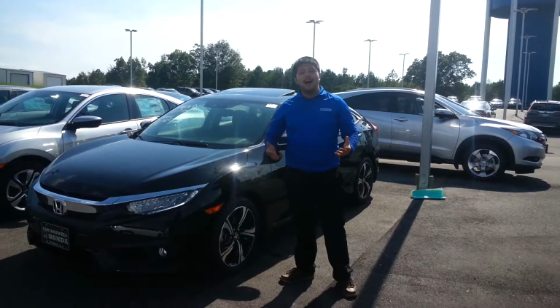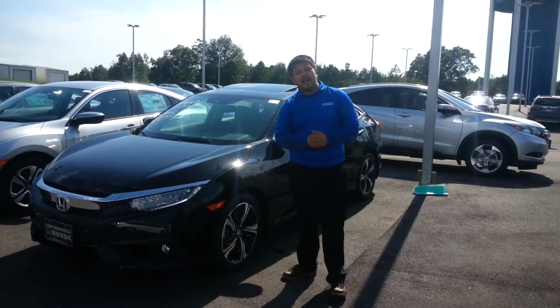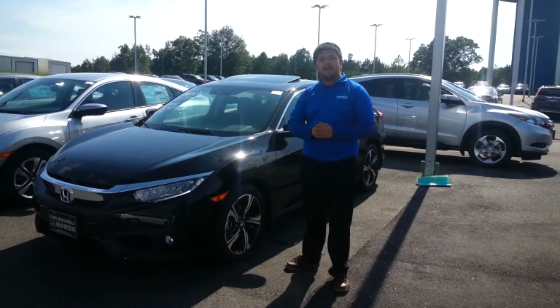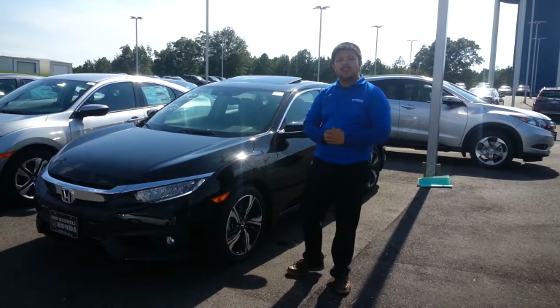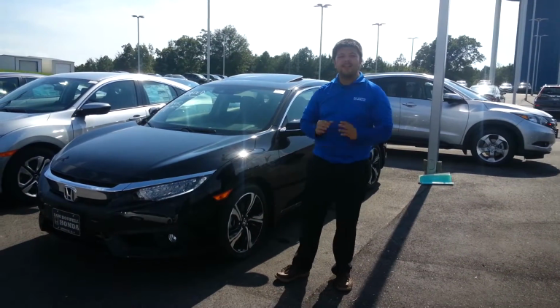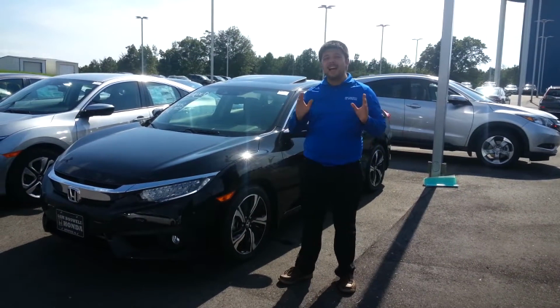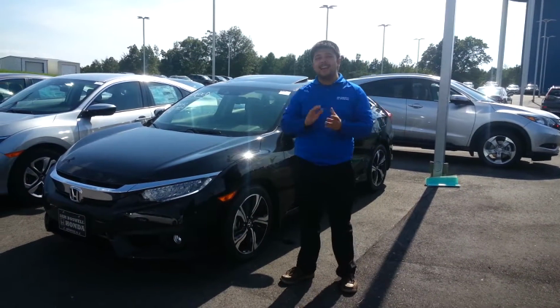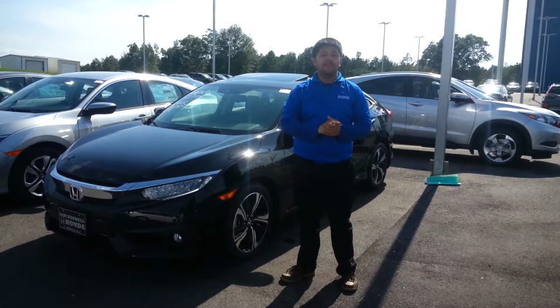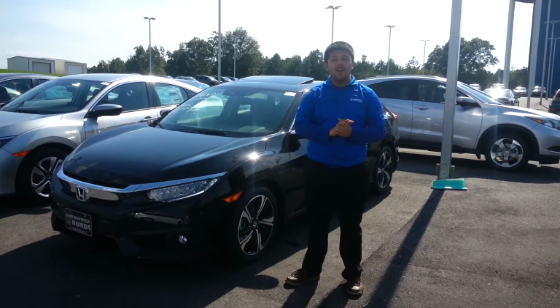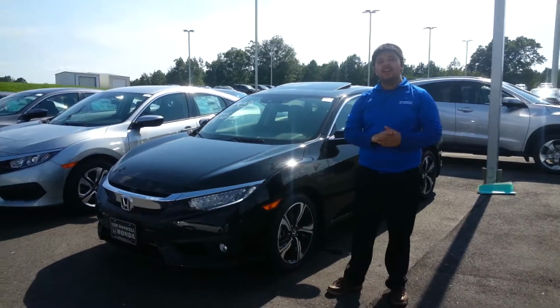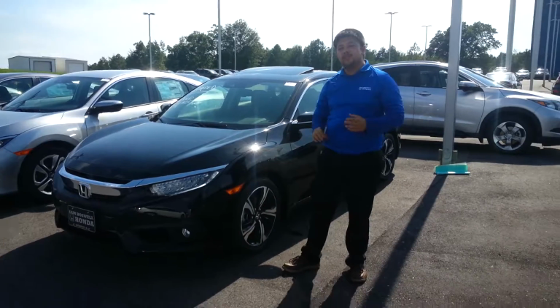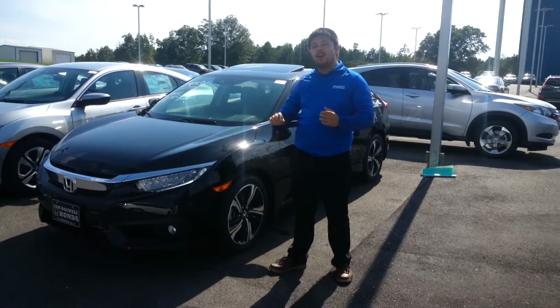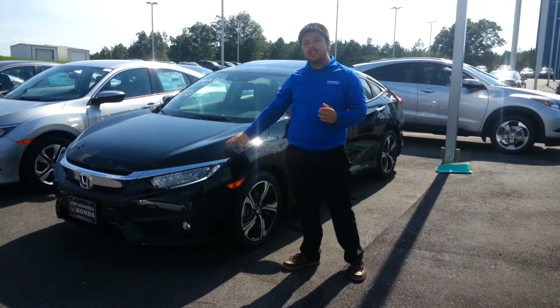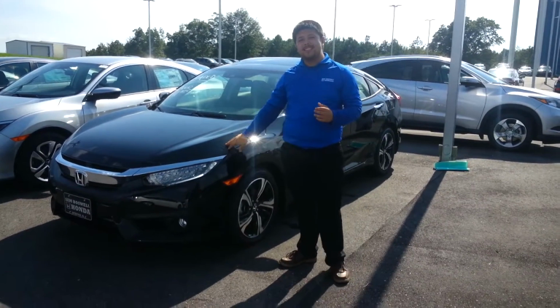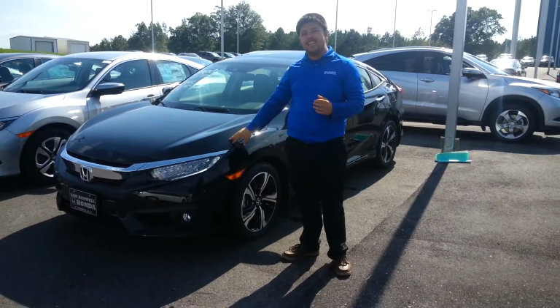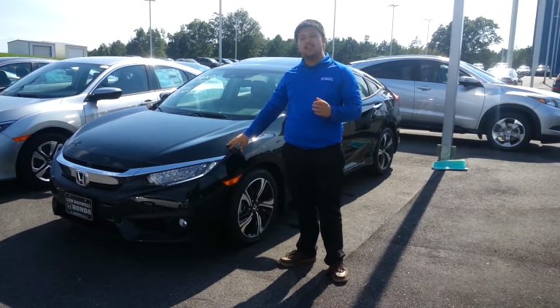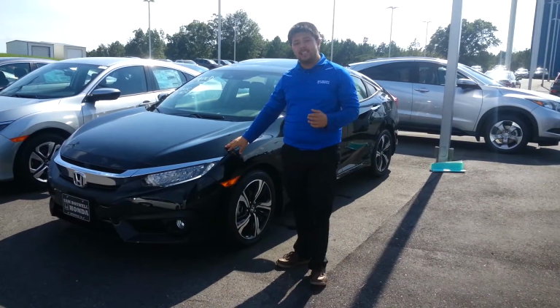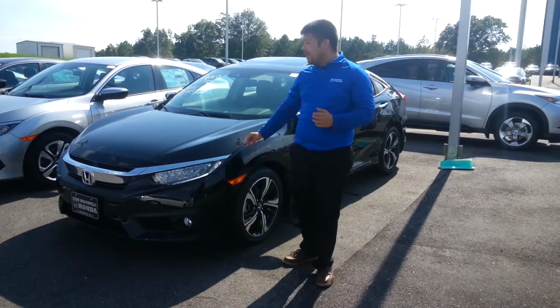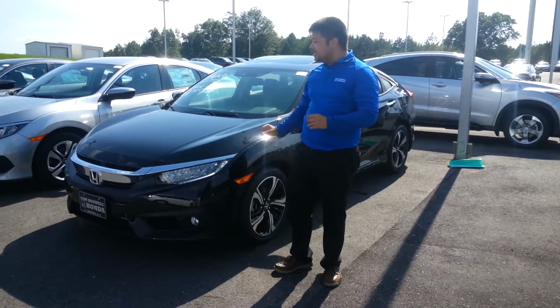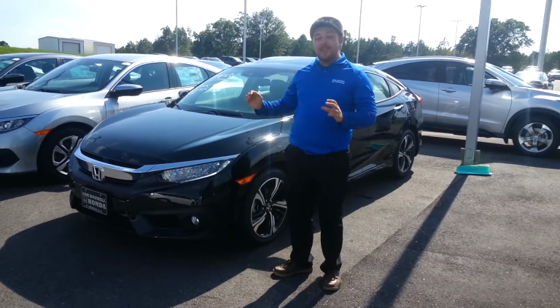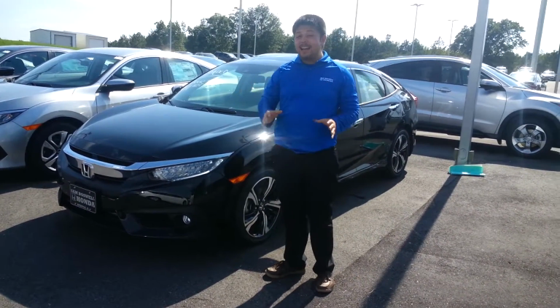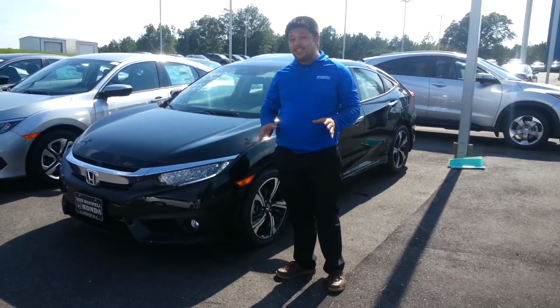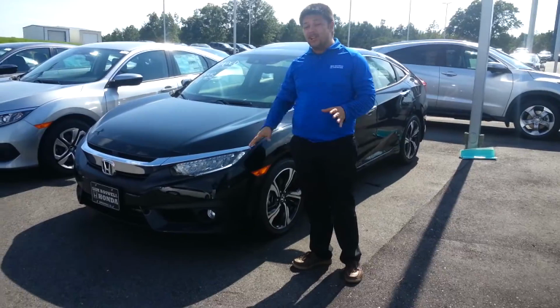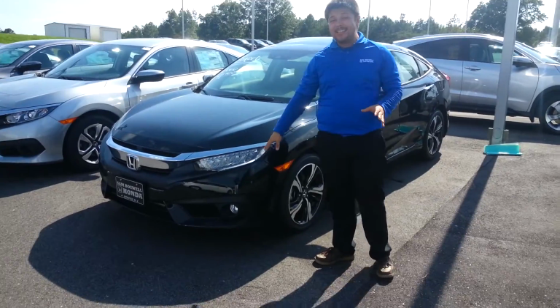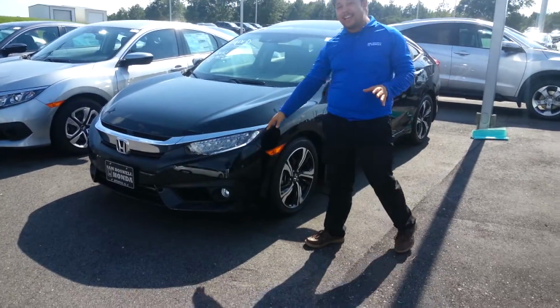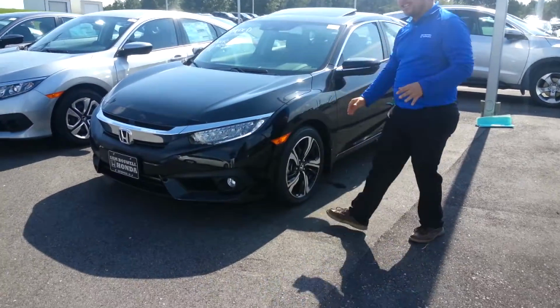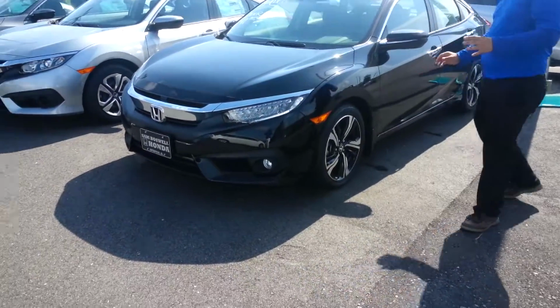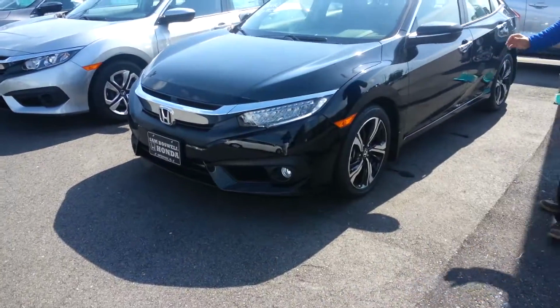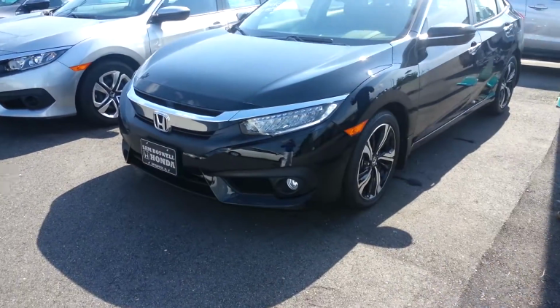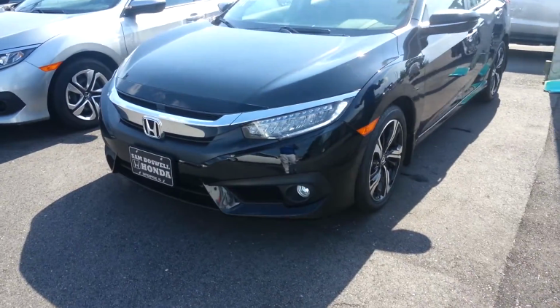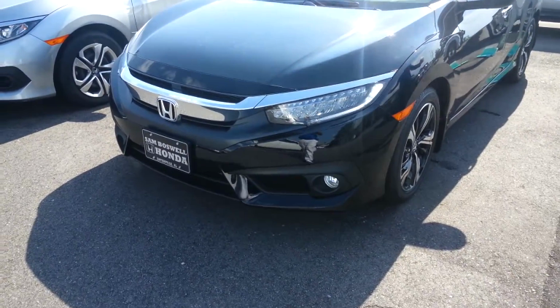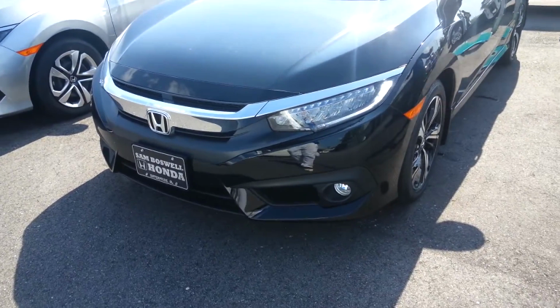Hi, this is Mike from San Boswell Honda. First, I'd like to thank you for your phone call and your interest in our 2016 Touring Civic. As you can see, there's been a lot of changes, including the LED headlights — they just completely redesigned this vehicle.